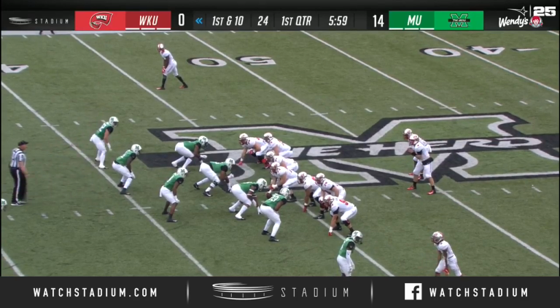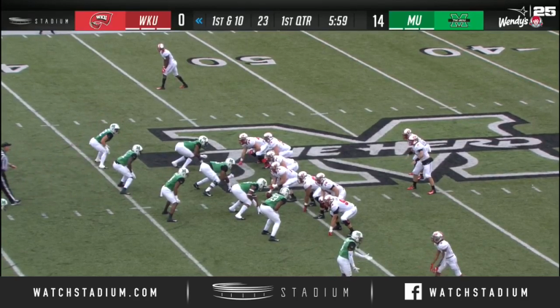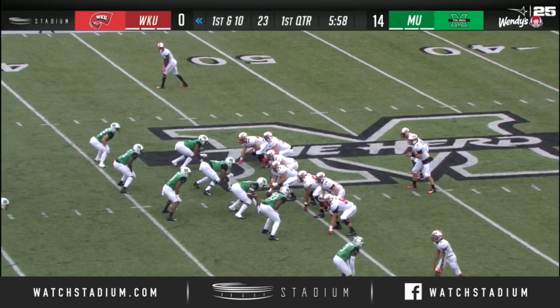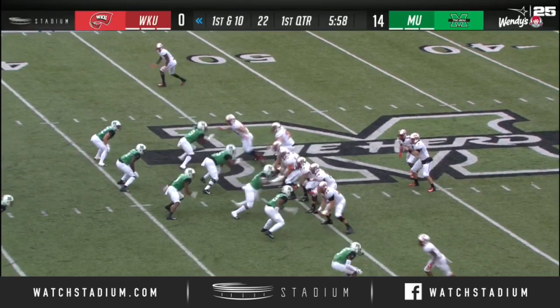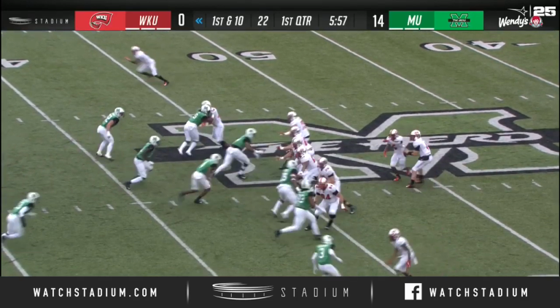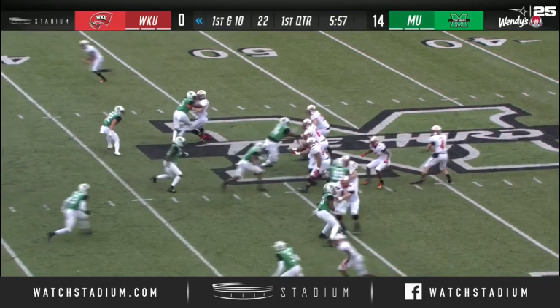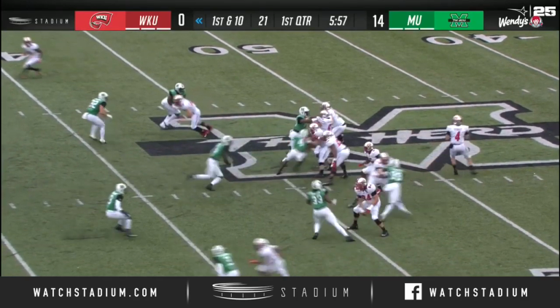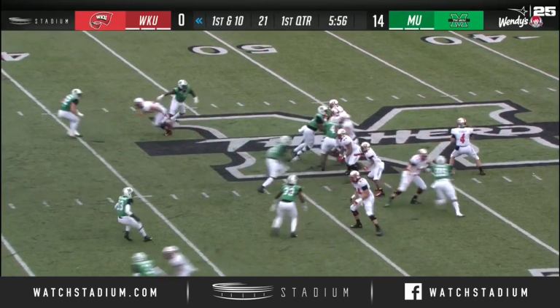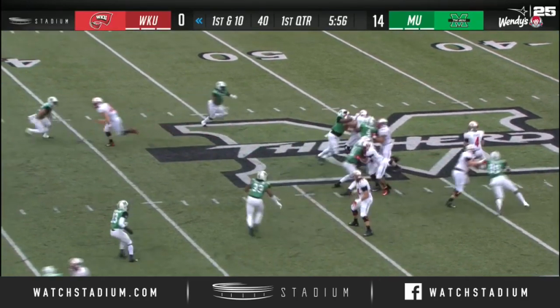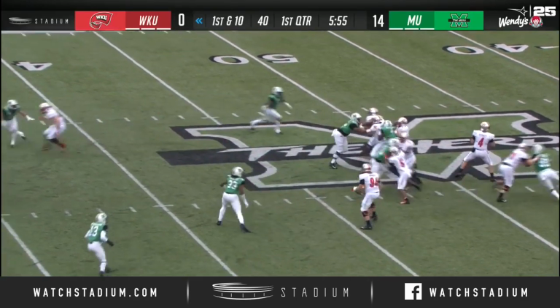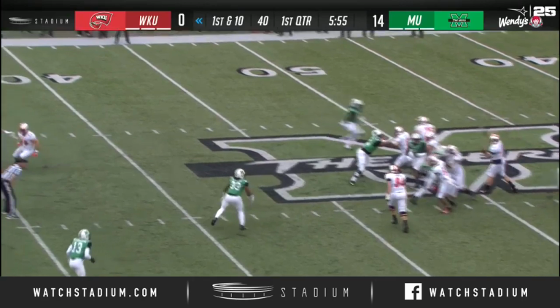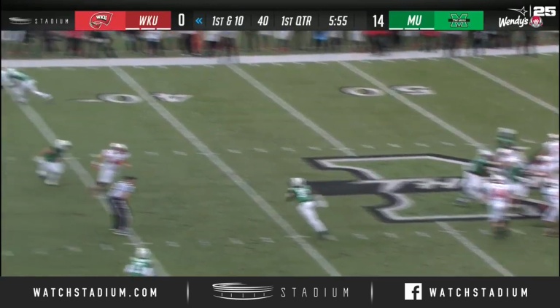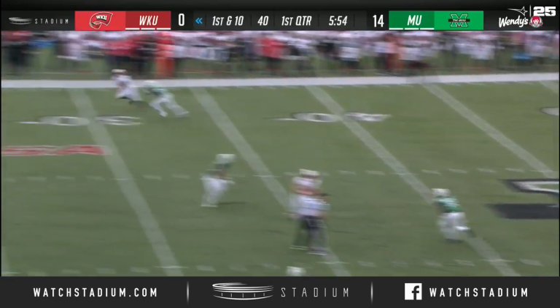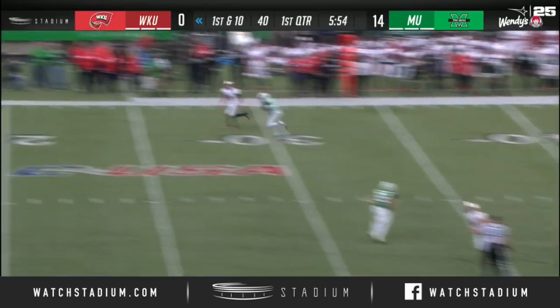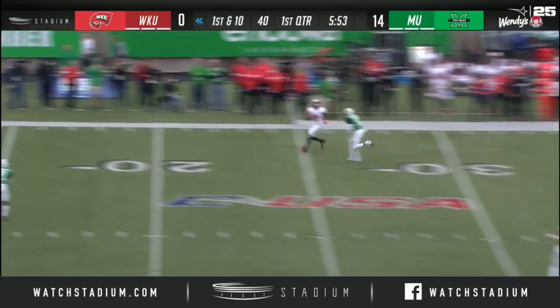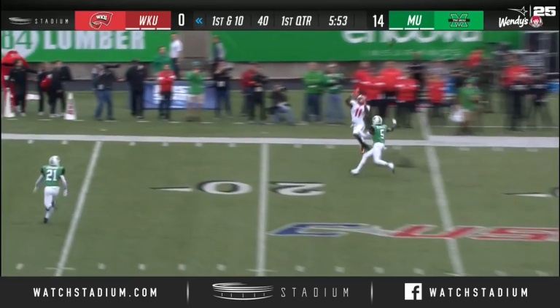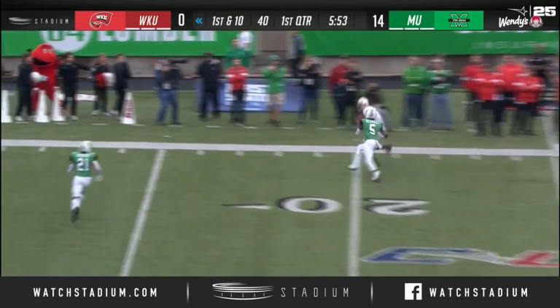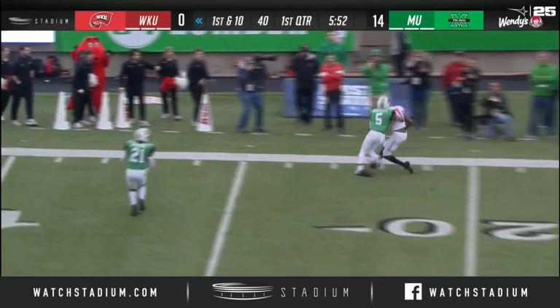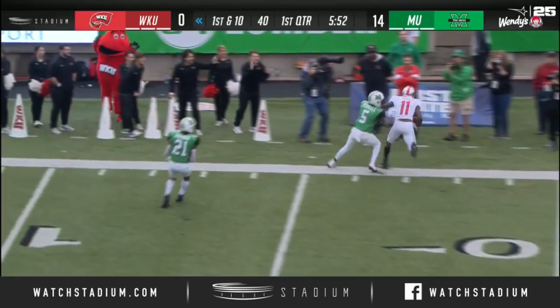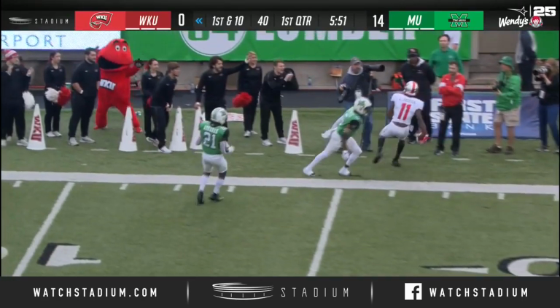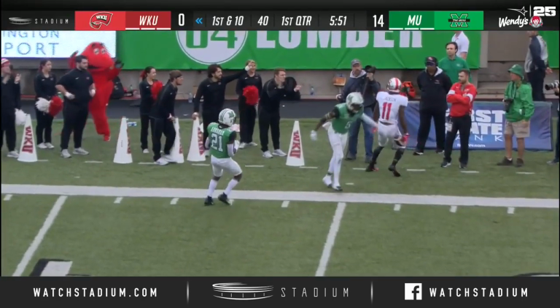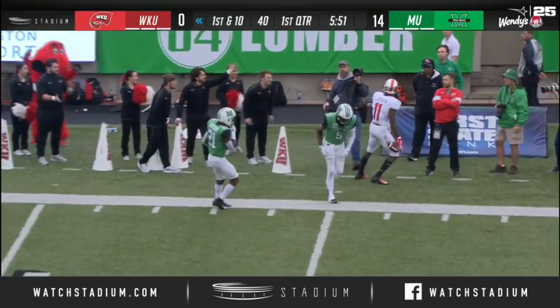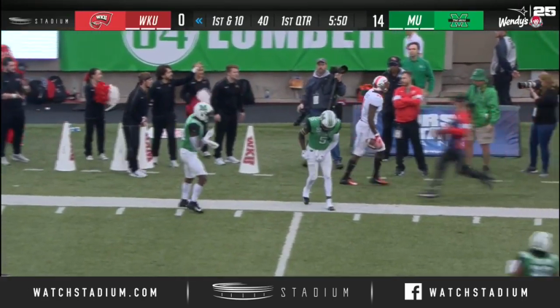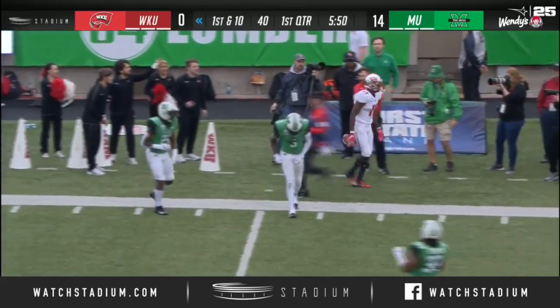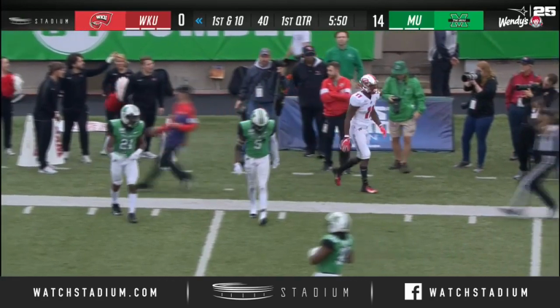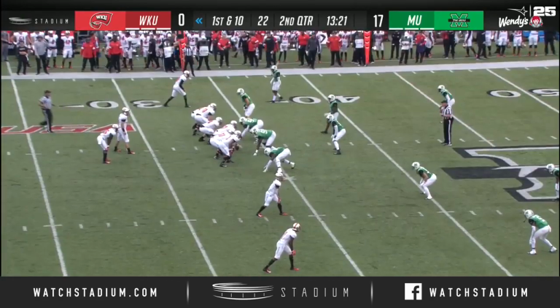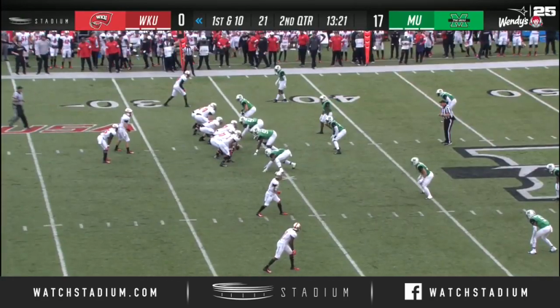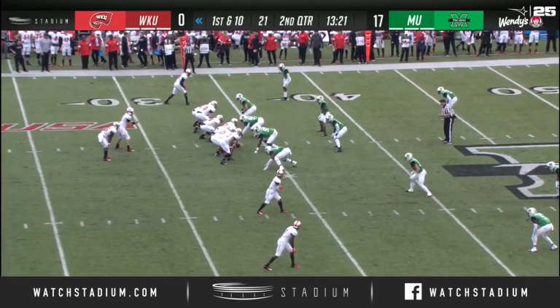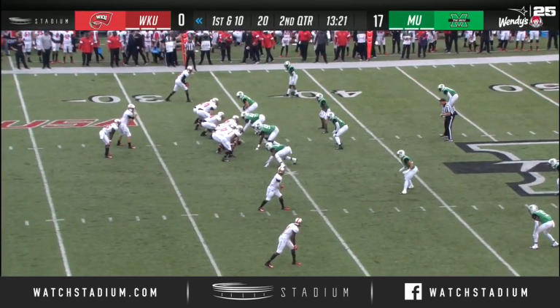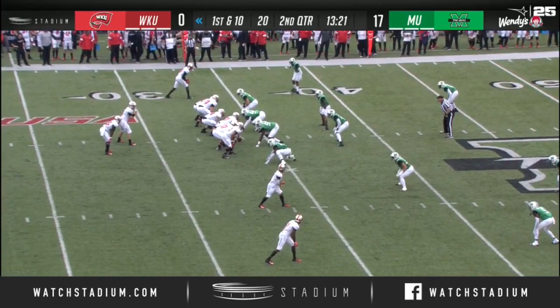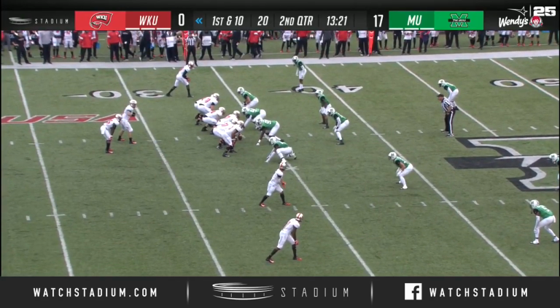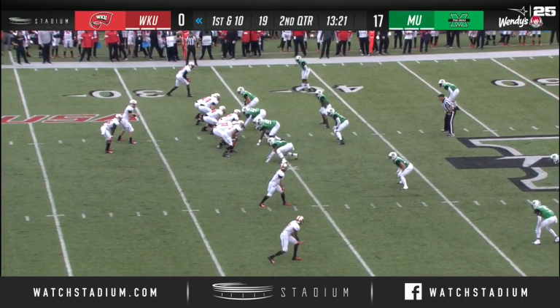First and ten, and Ty Story uses the pump fake going up top to Lucky. He's got it in the red zone. The ball seems to be playing with a lot of confidence for Marshall right now.